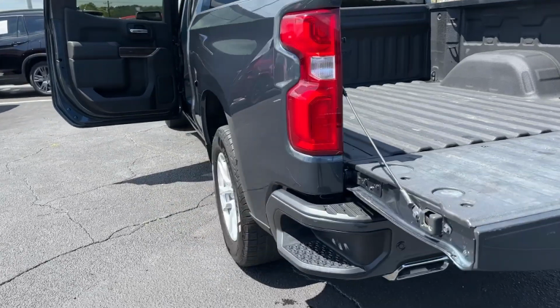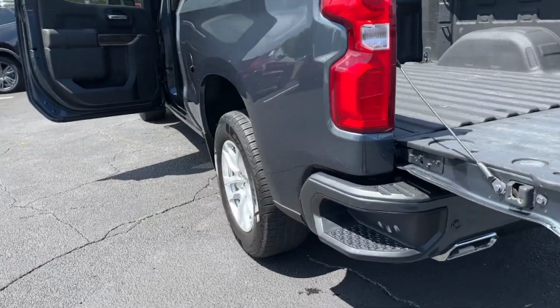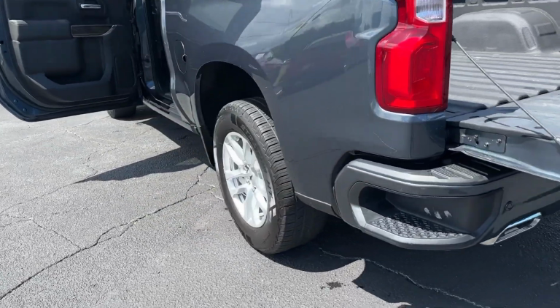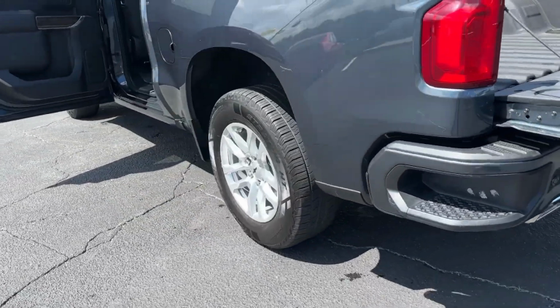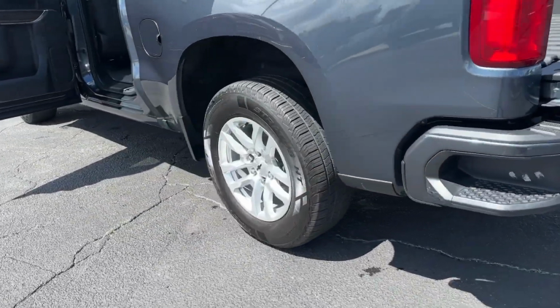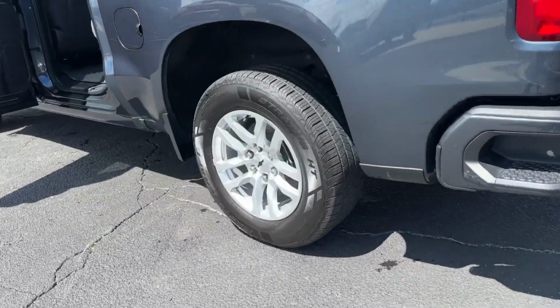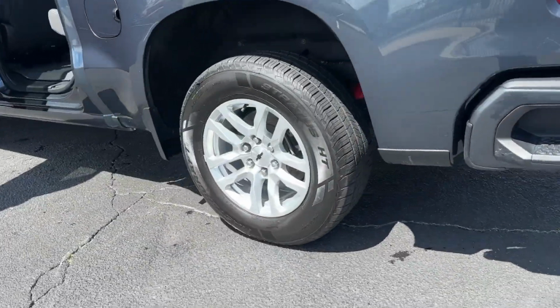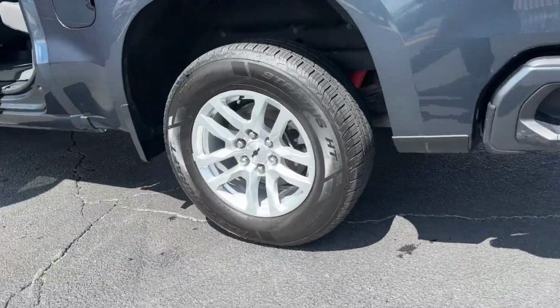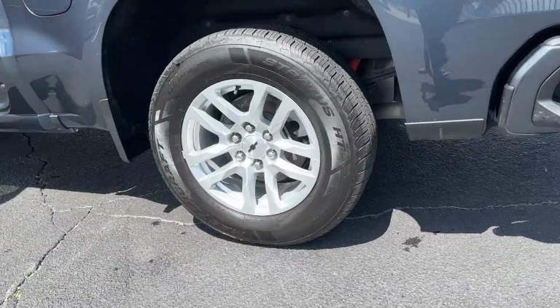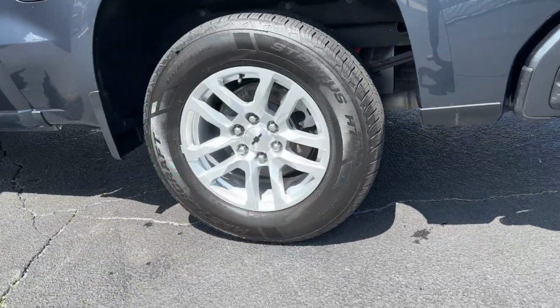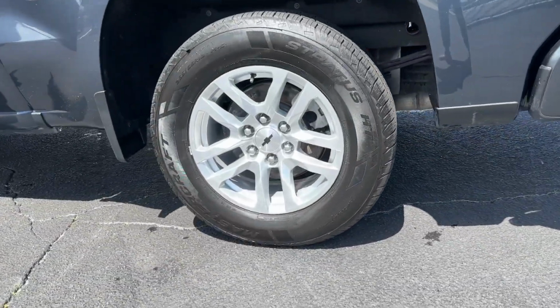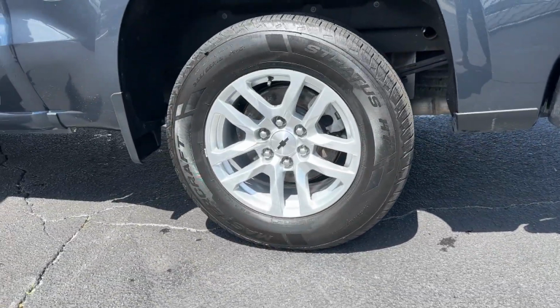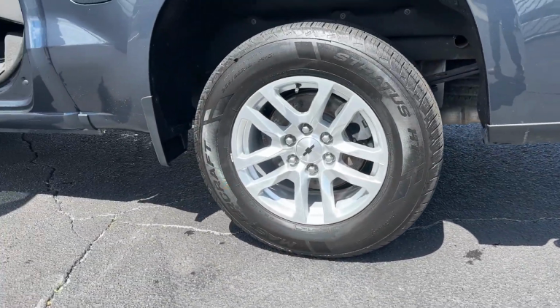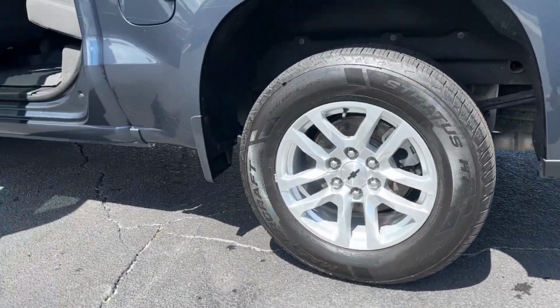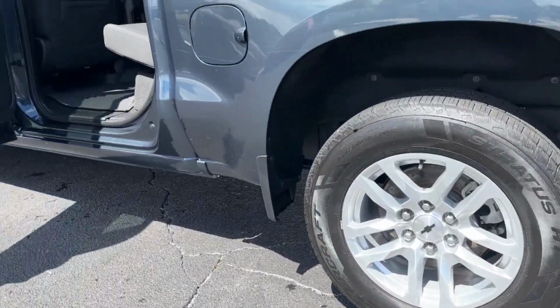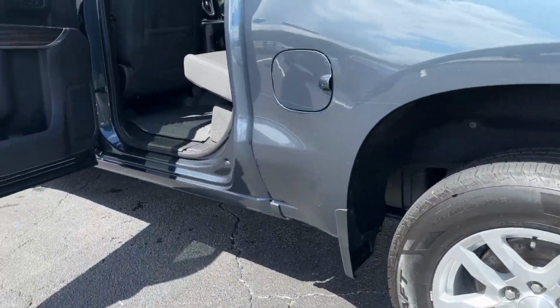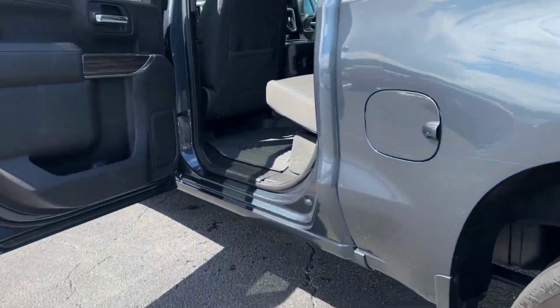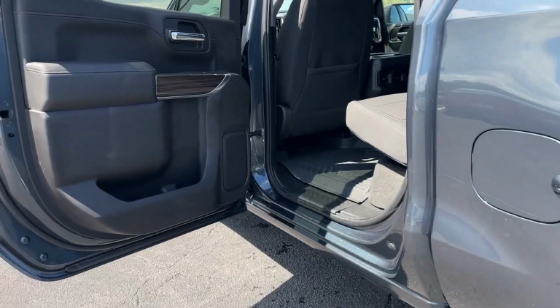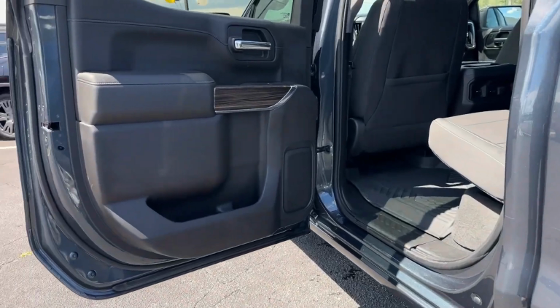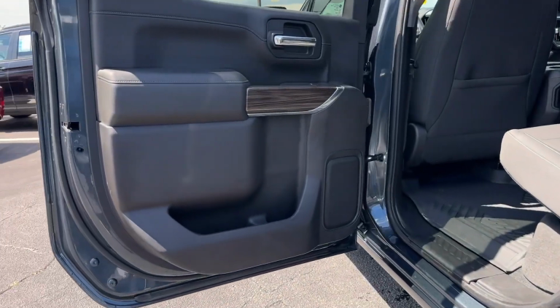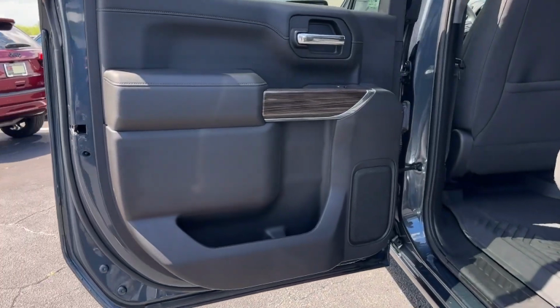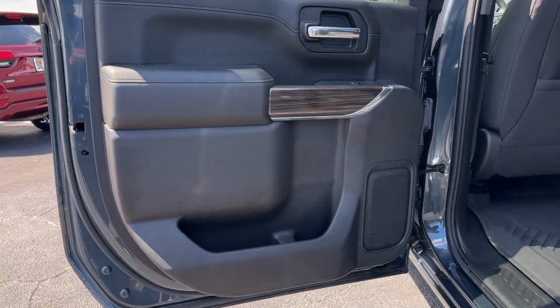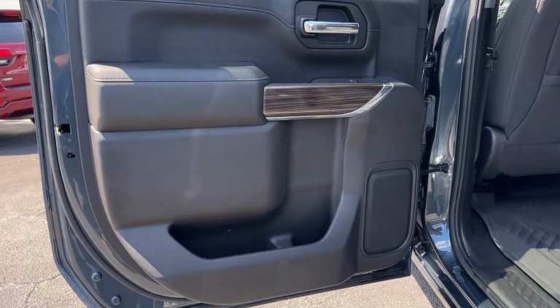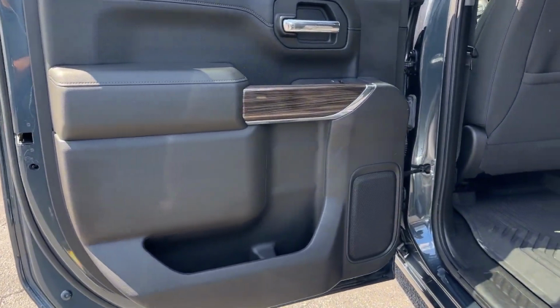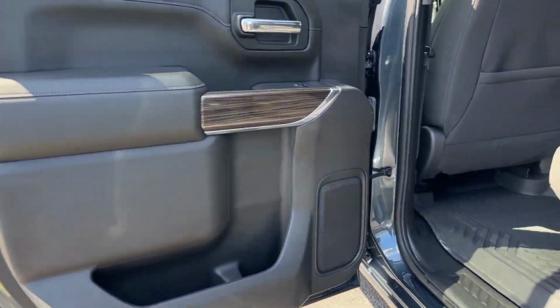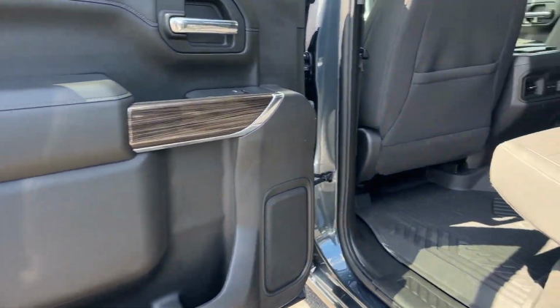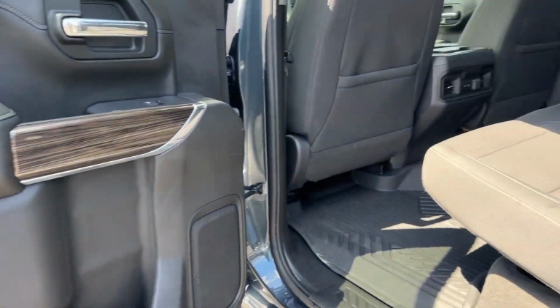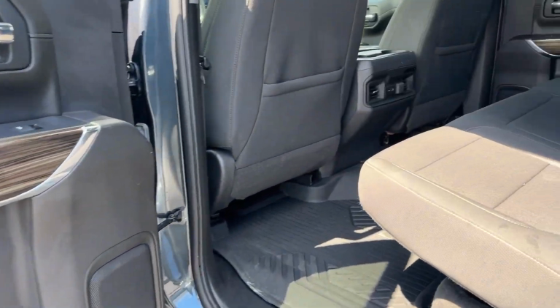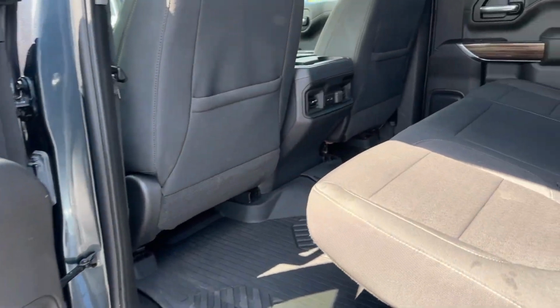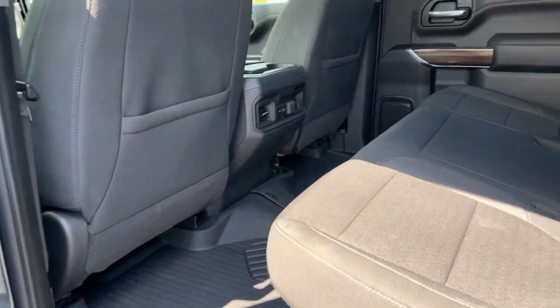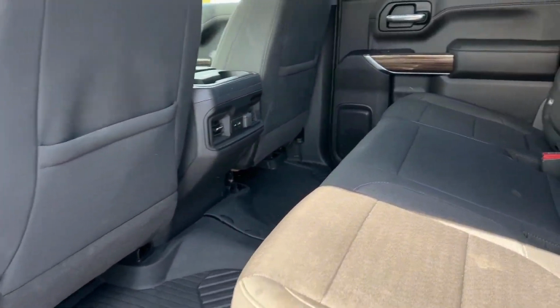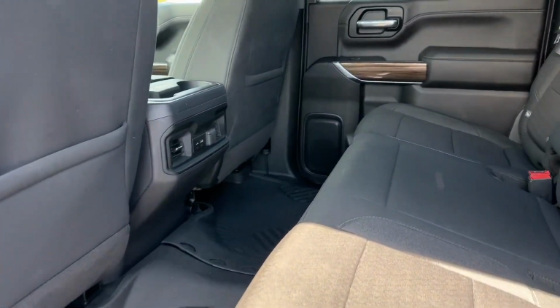Power lift gate, backup camera, 4x4. Feel prepared for the challenge in the Silverado 1500. Get behind the wheel for a test drive.